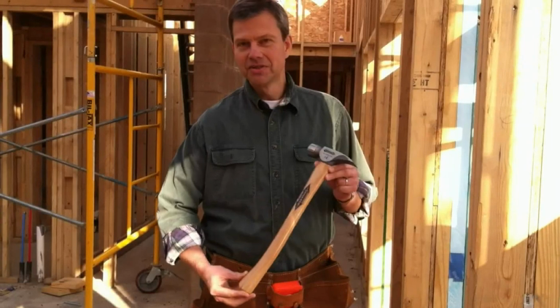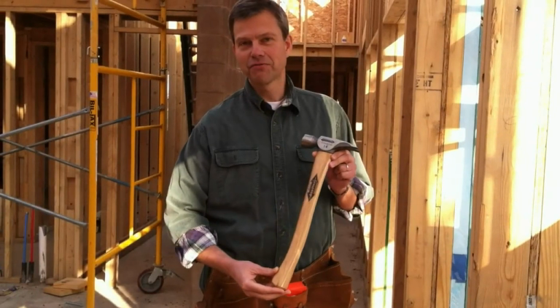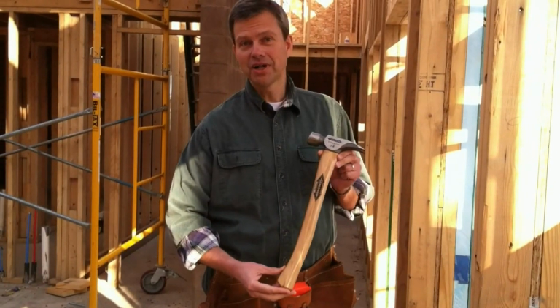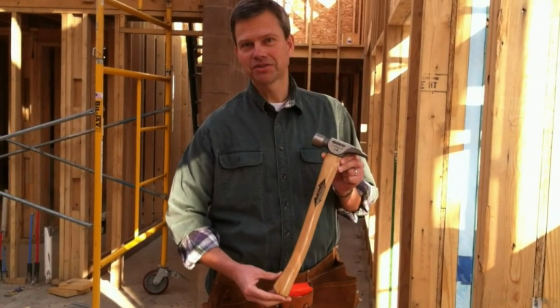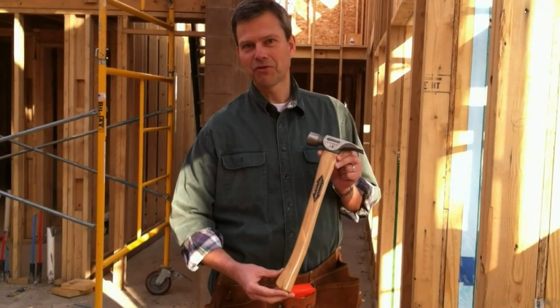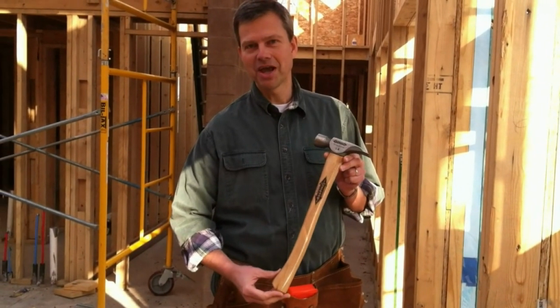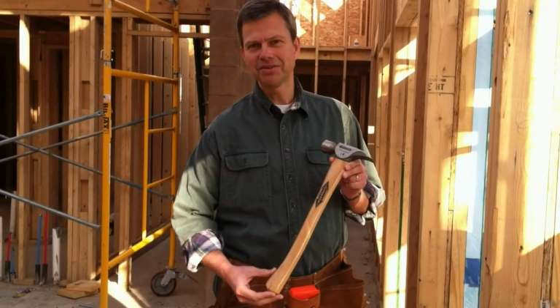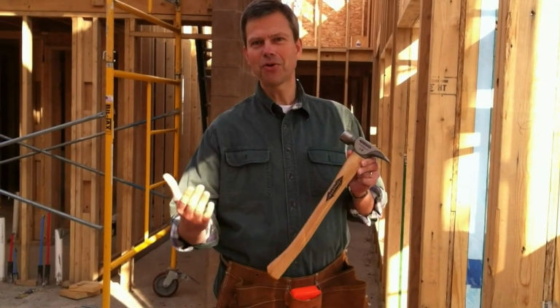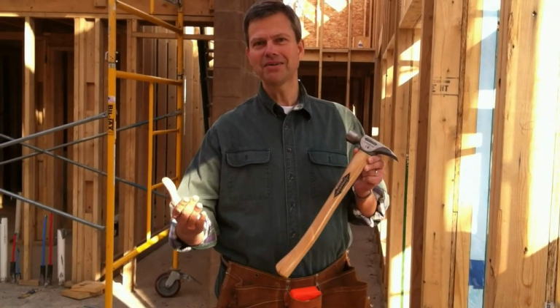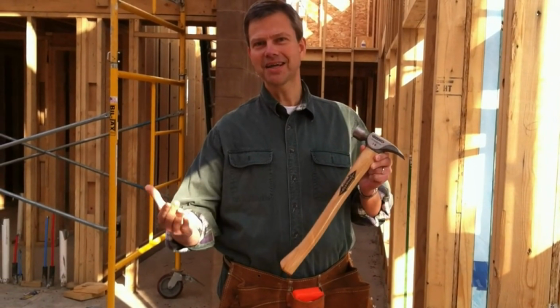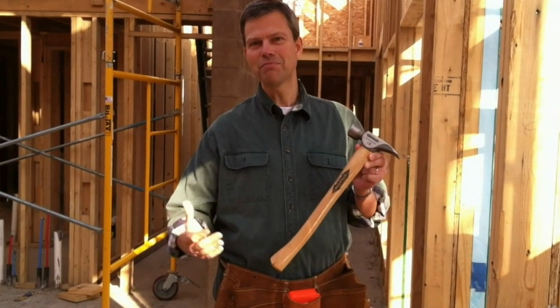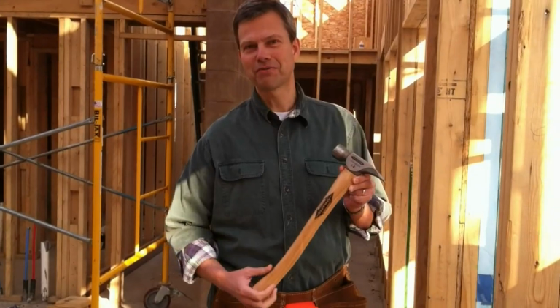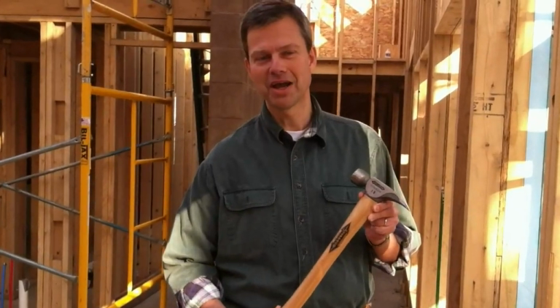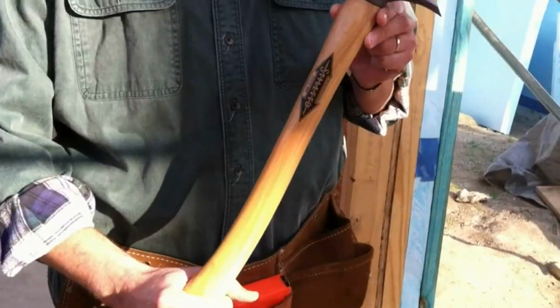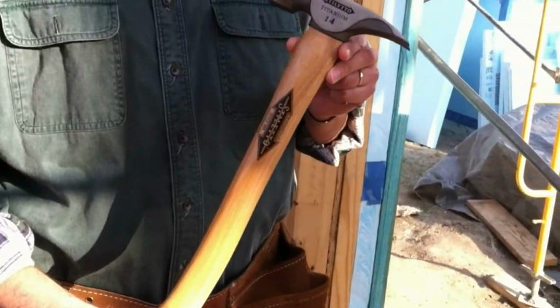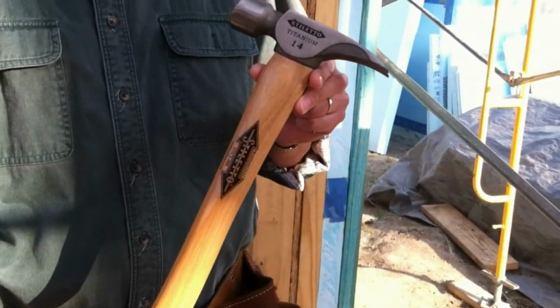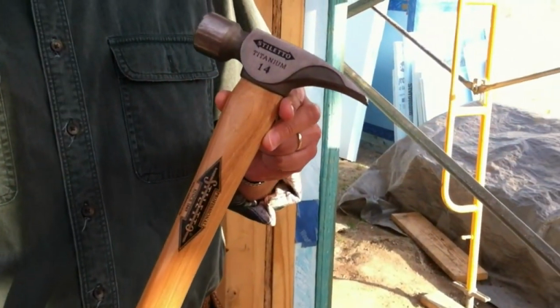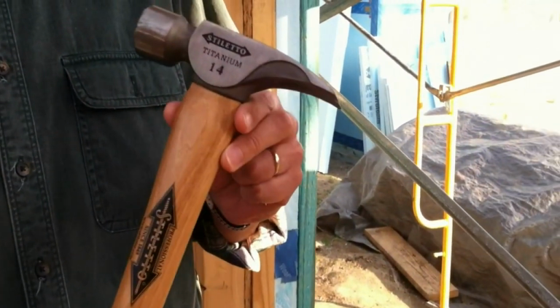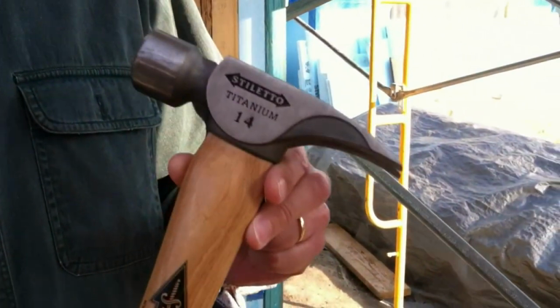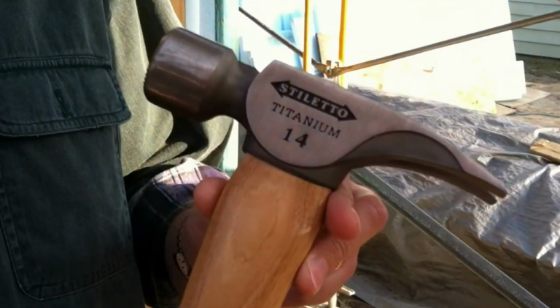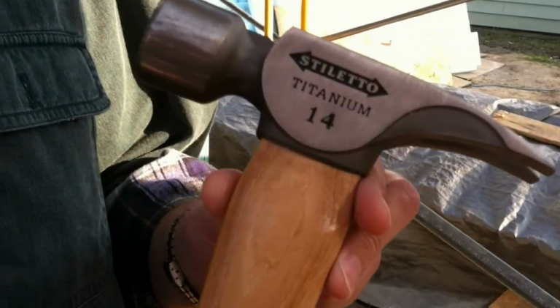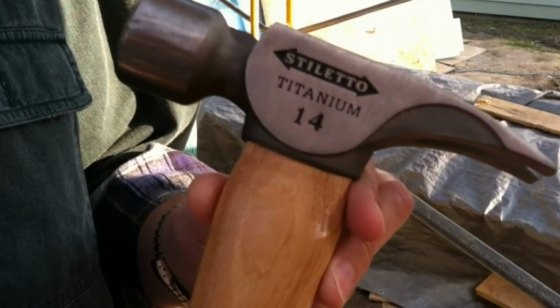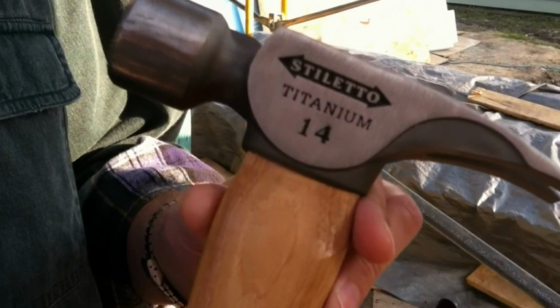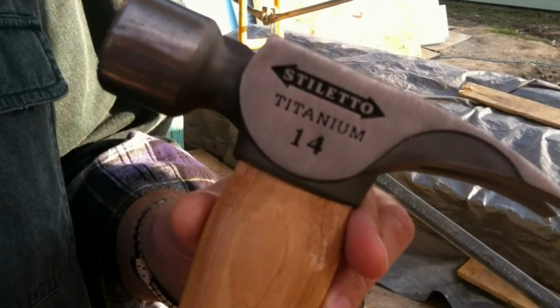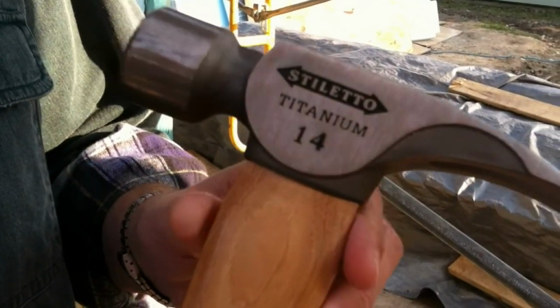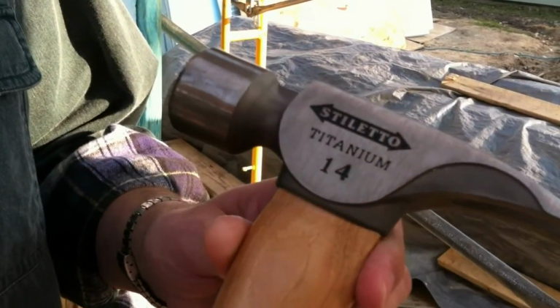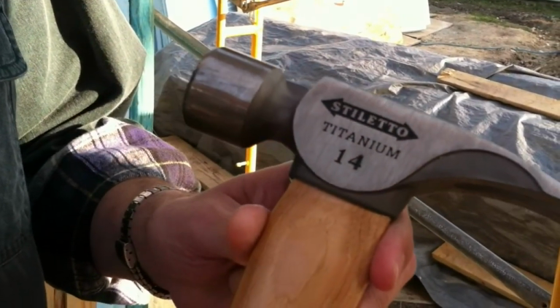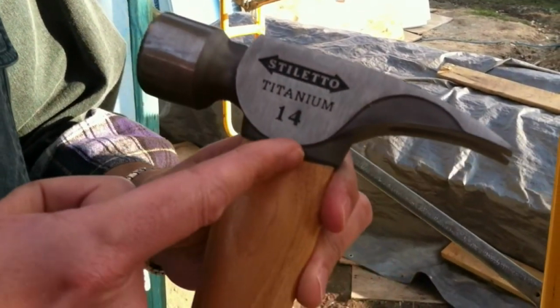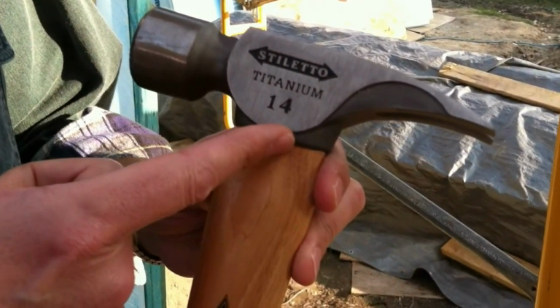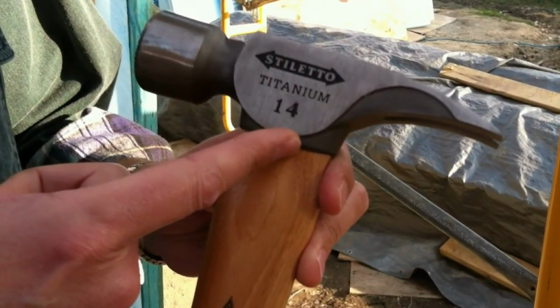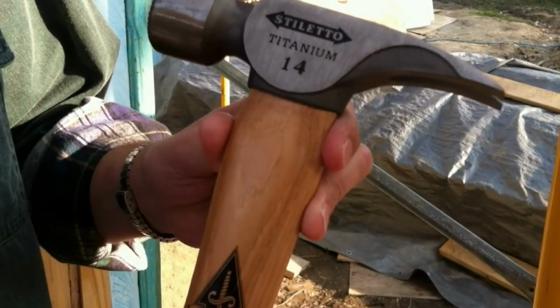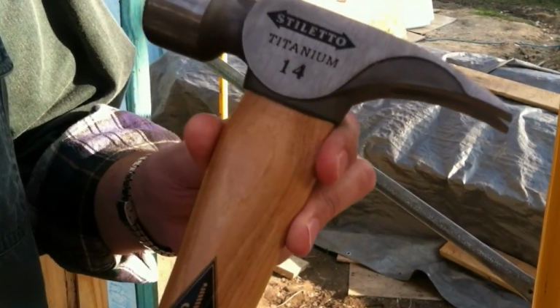This is a 14-ounce stiletto framing hammer. Now you say, 14 ounces — that's kind of wimpy for a framing hammer. Well, the beauty of this hammer is in the titanium head. Titanium gives you the same striking power as a 24-ounce steel-head framing hammer.